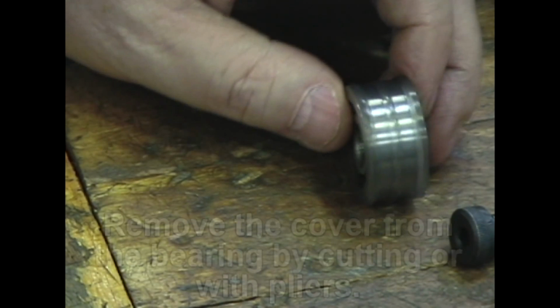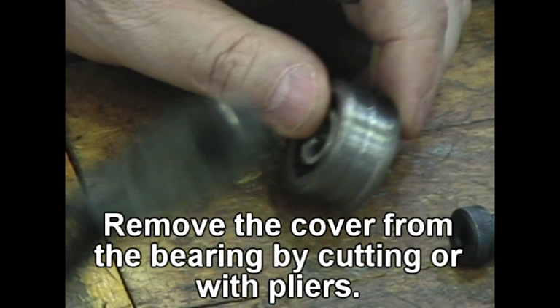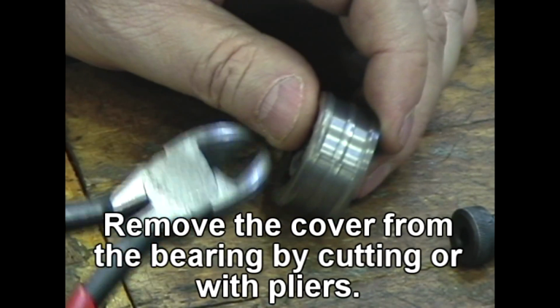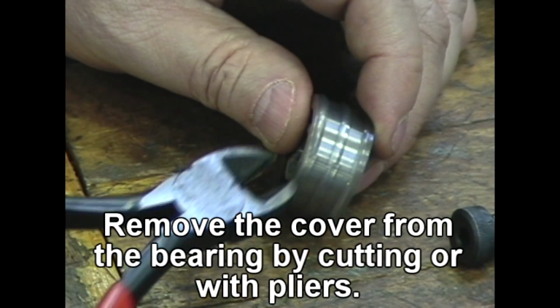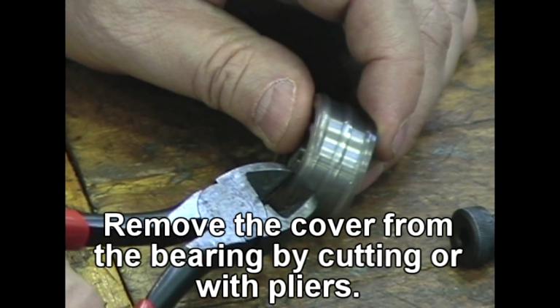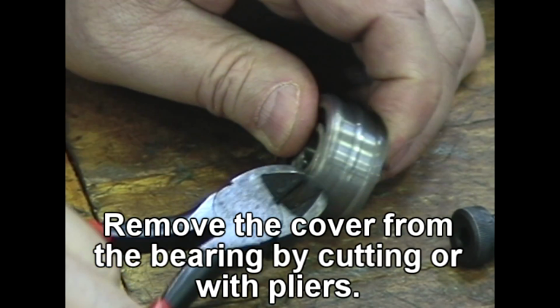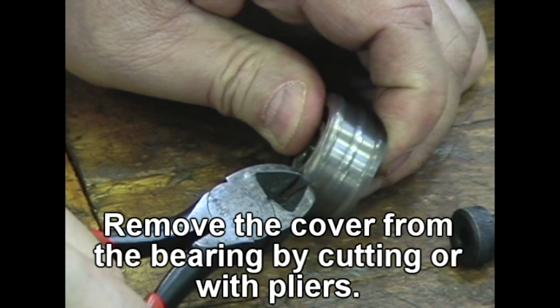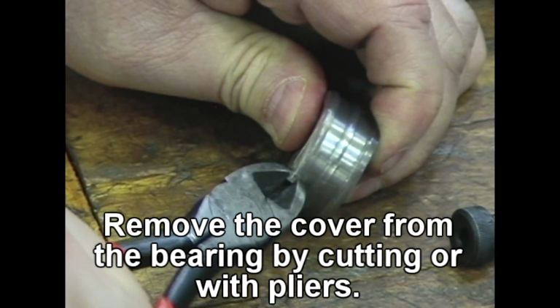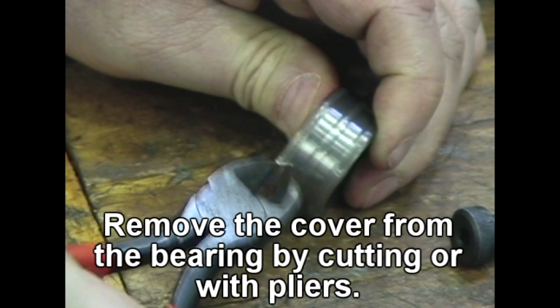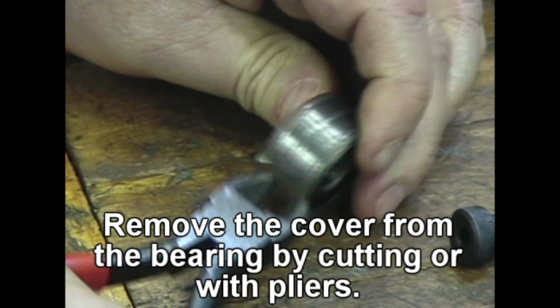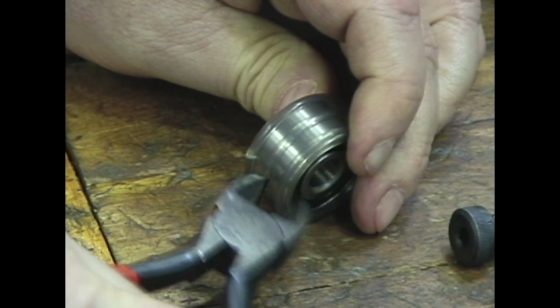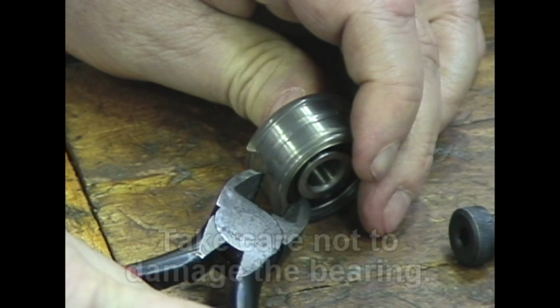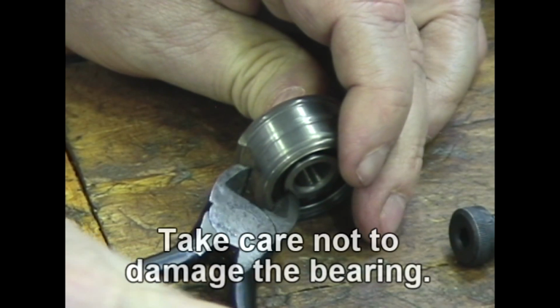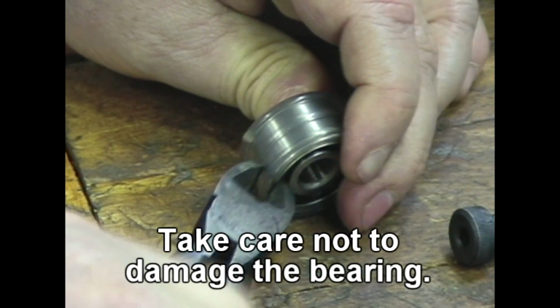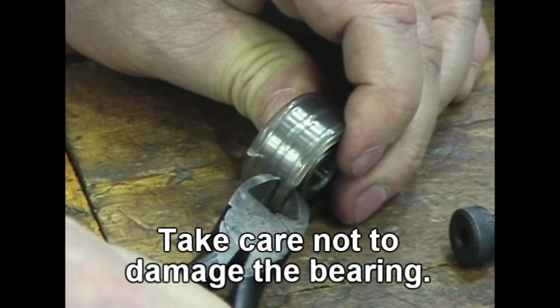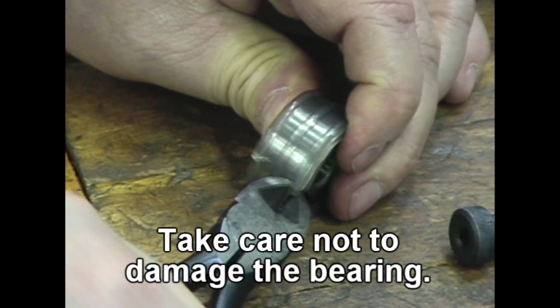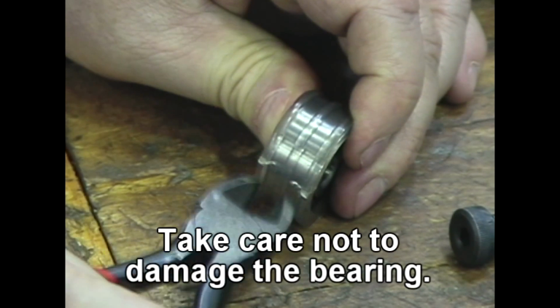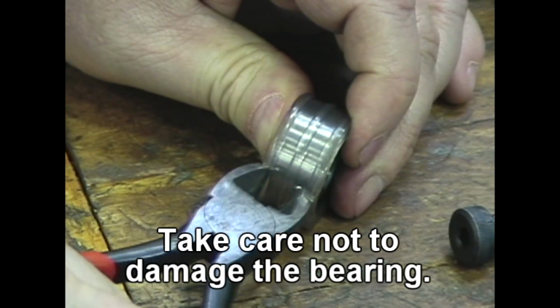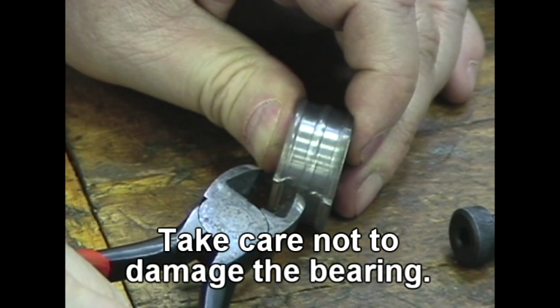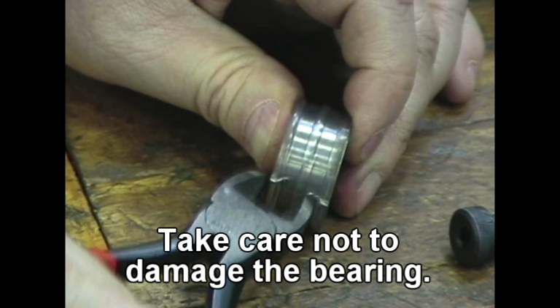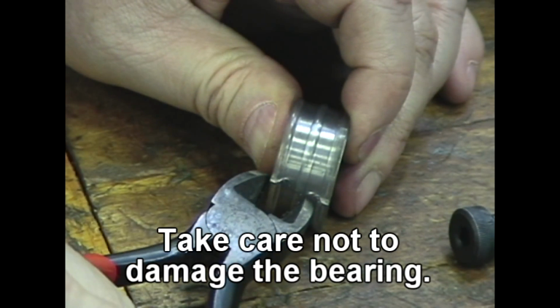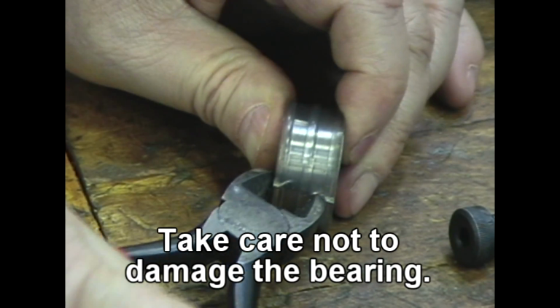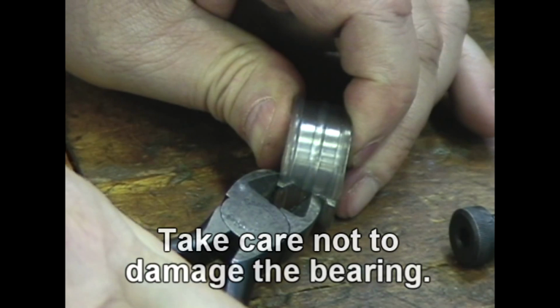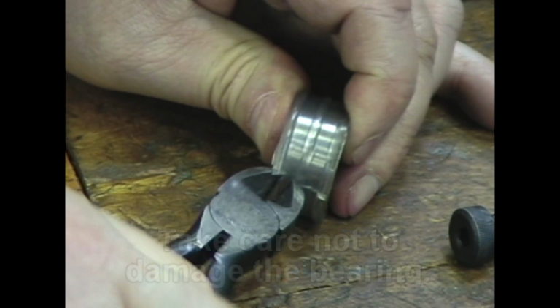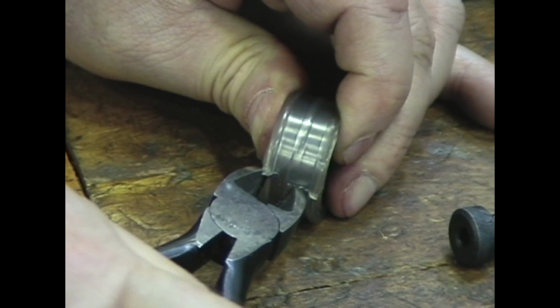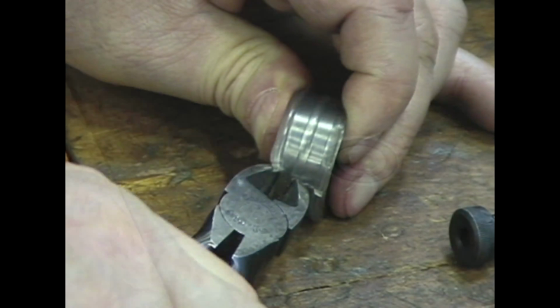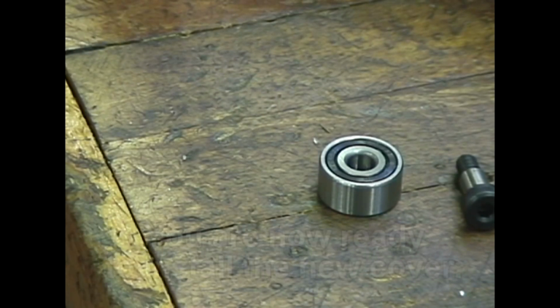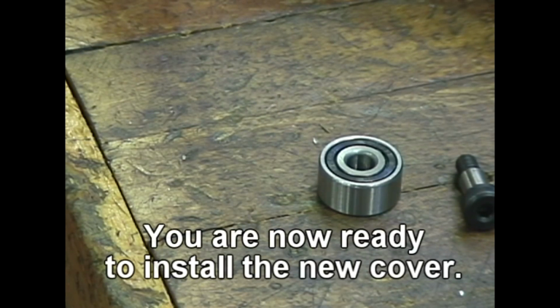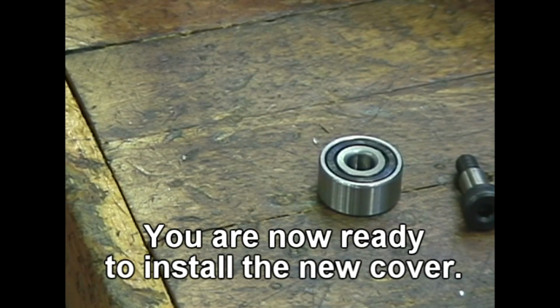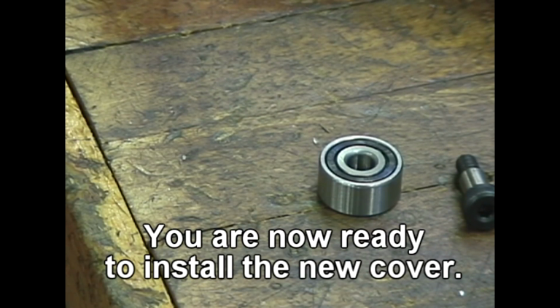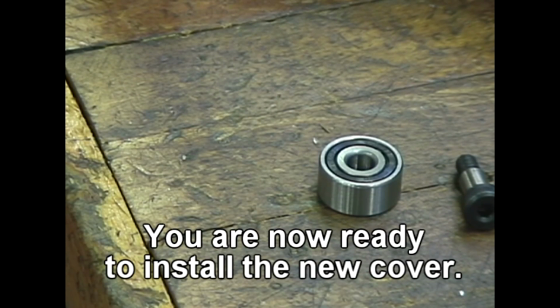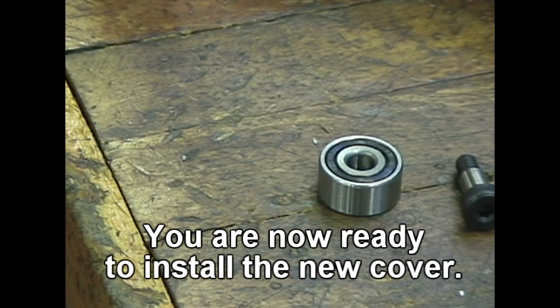Remove the cover from the bearing by cutting or with pliers. Take care not to damage the bearing. You are now ready to install the new cover.